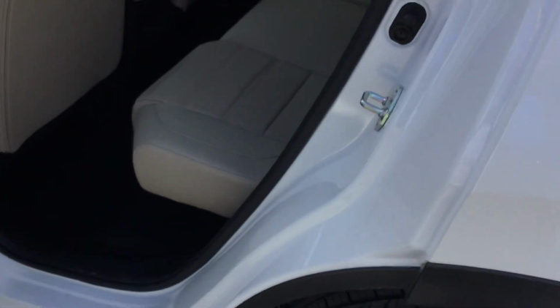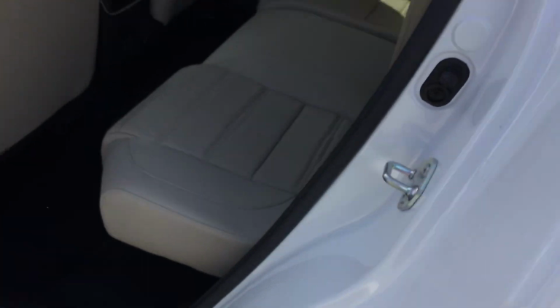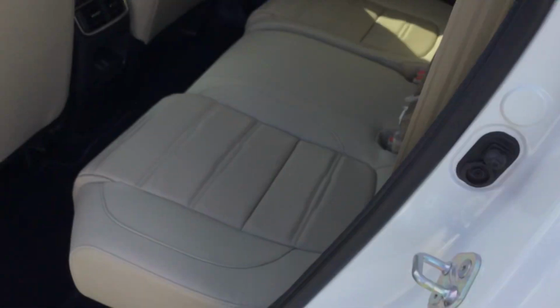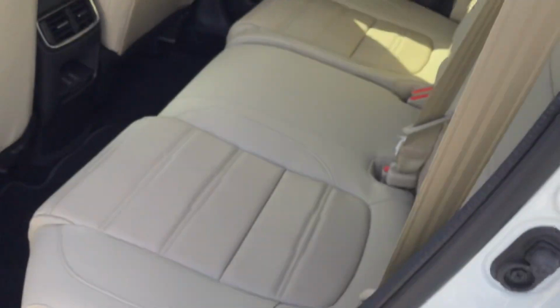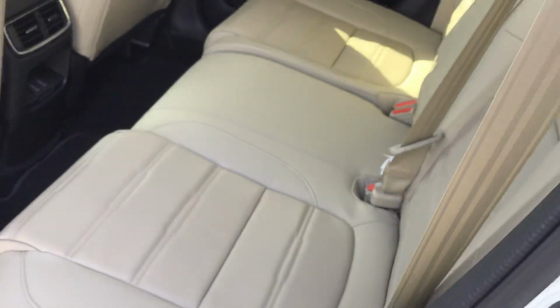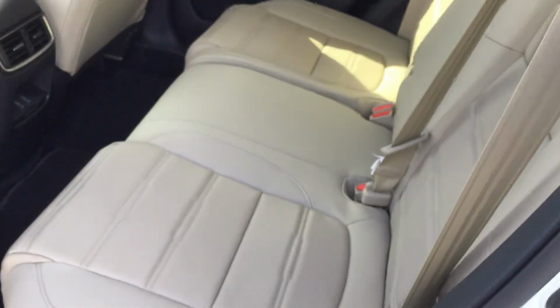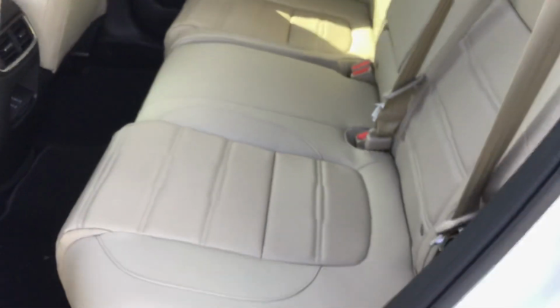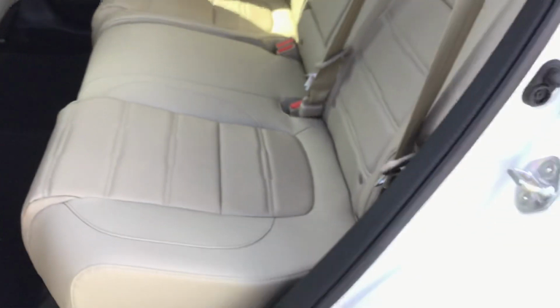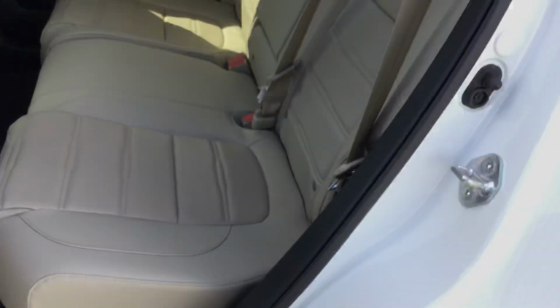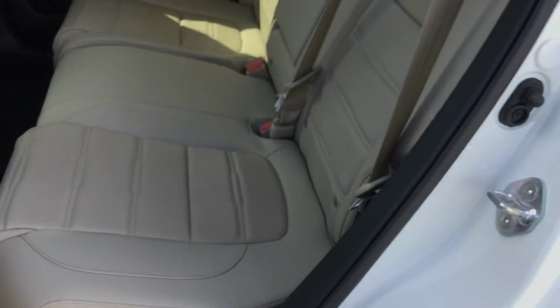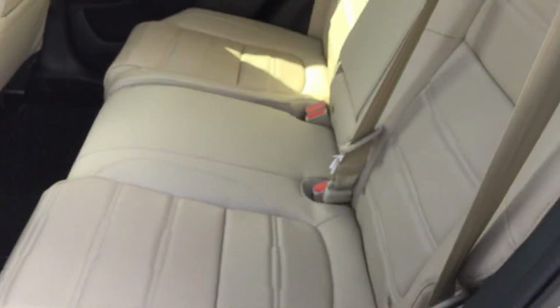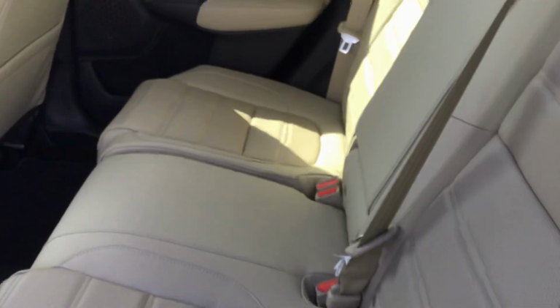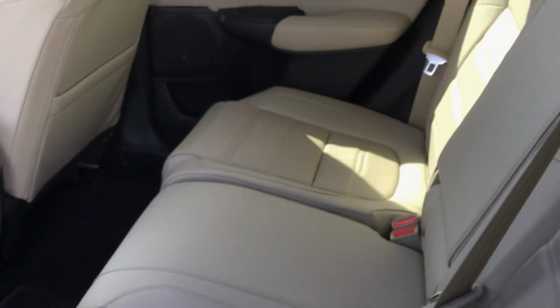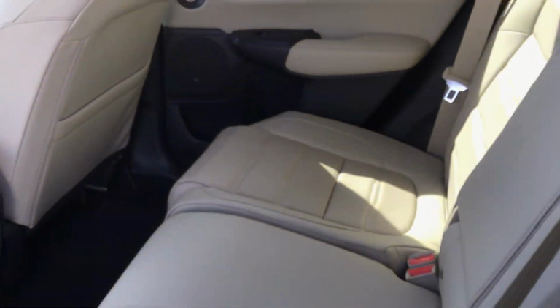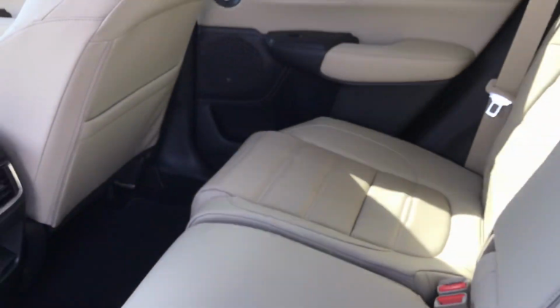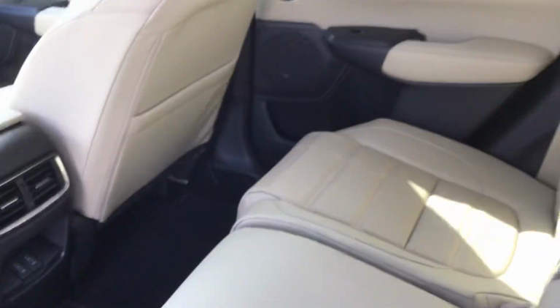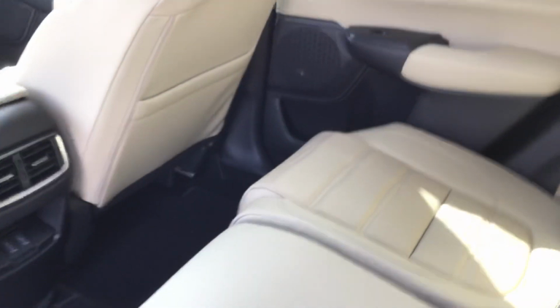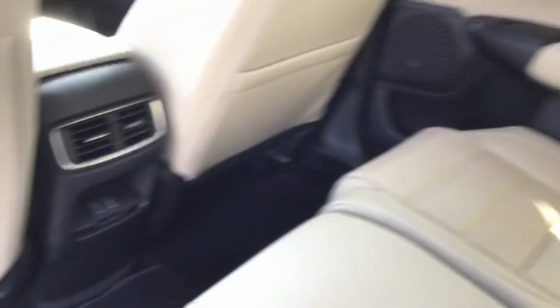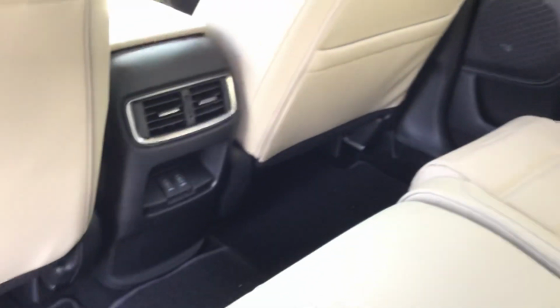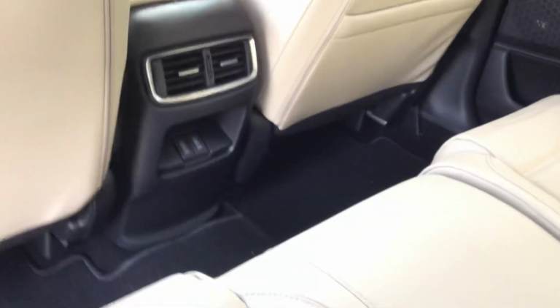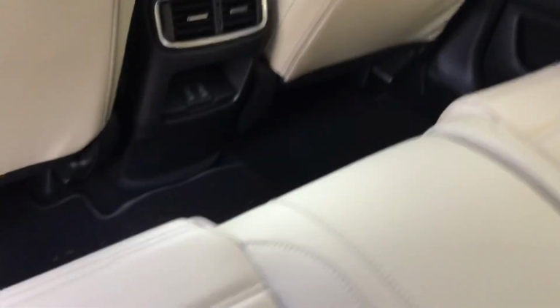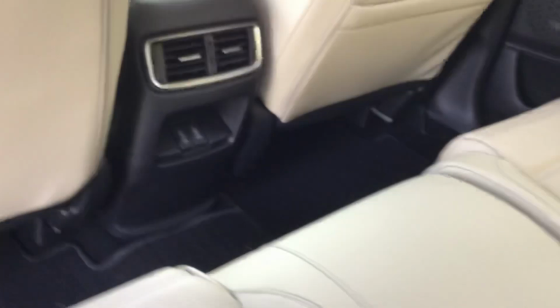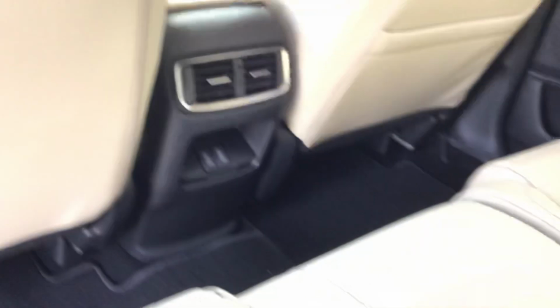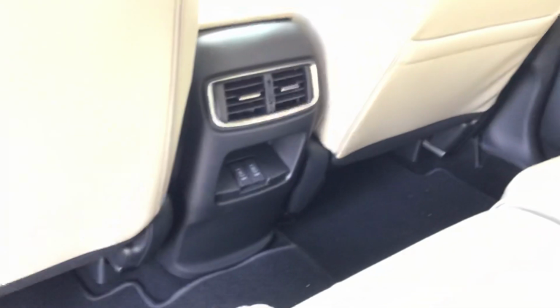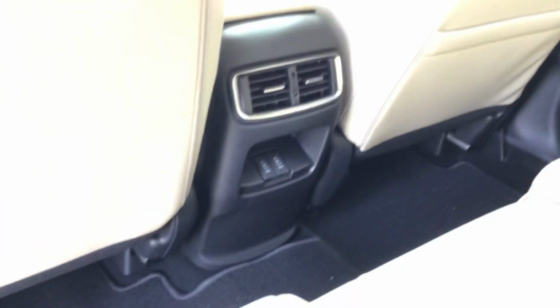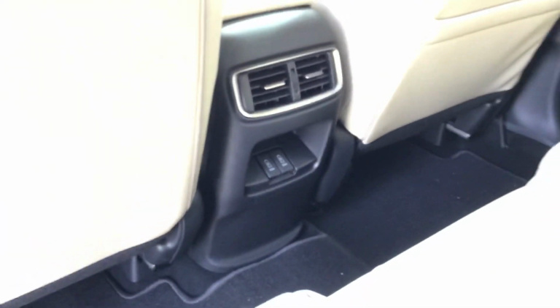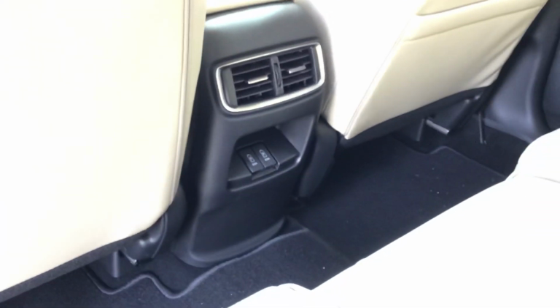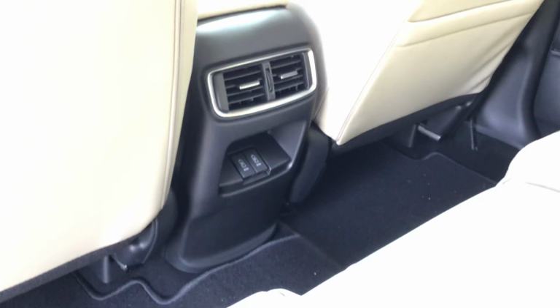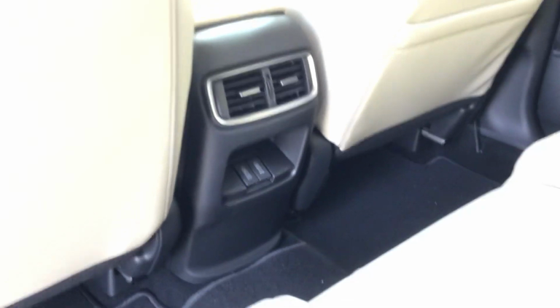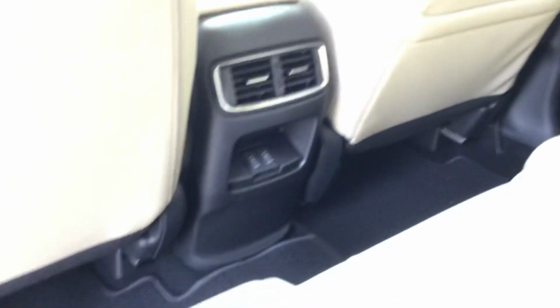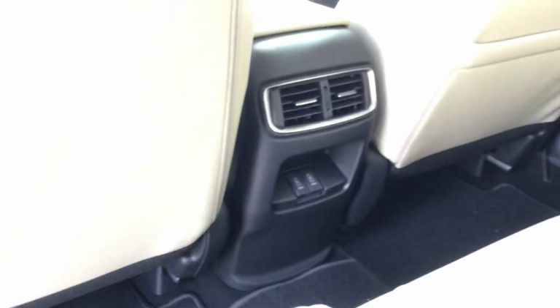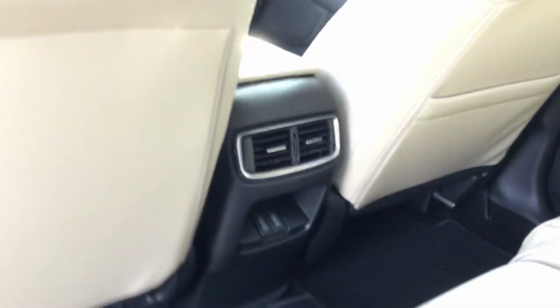Coming into the rear, you're going to continue the same leather styling that you have in the front — perforated leather seats. In the back here, you have two charging options, as well as rear air.